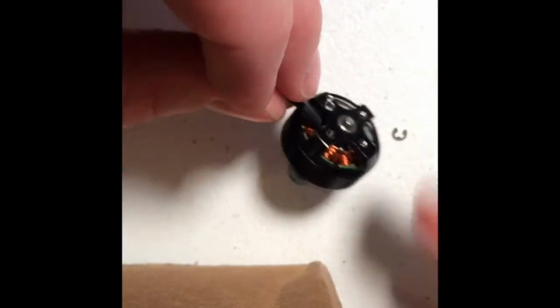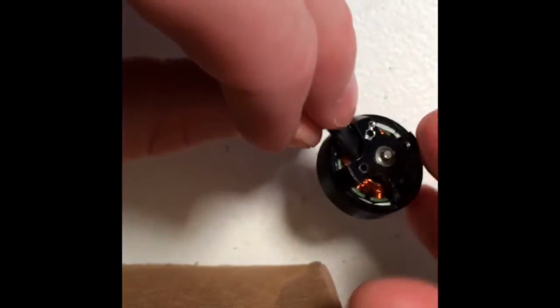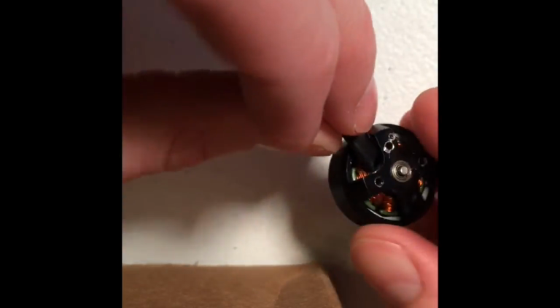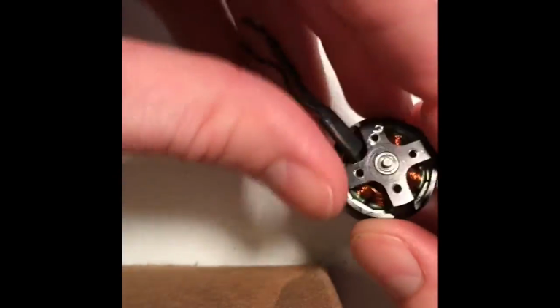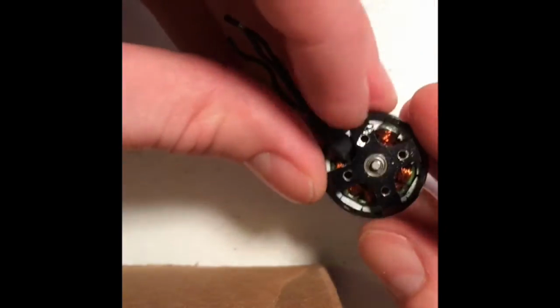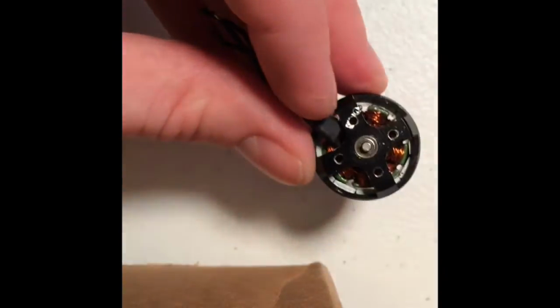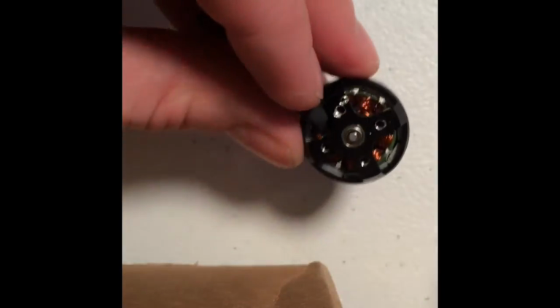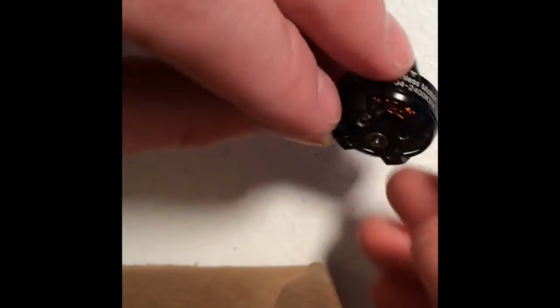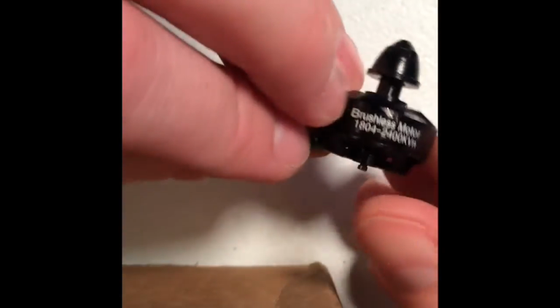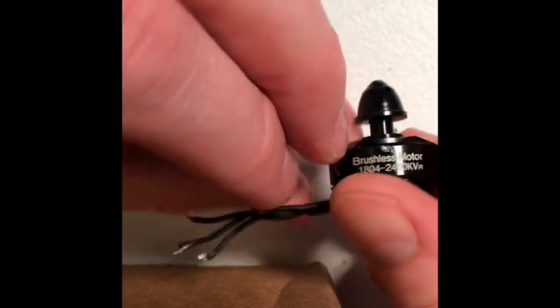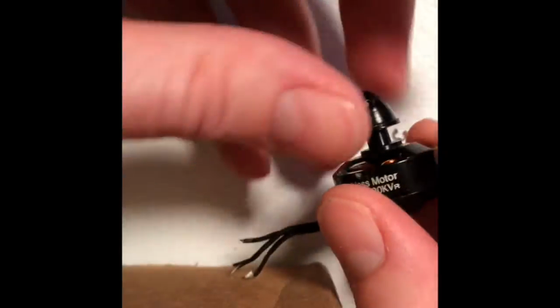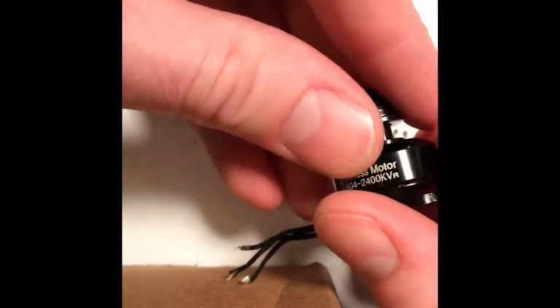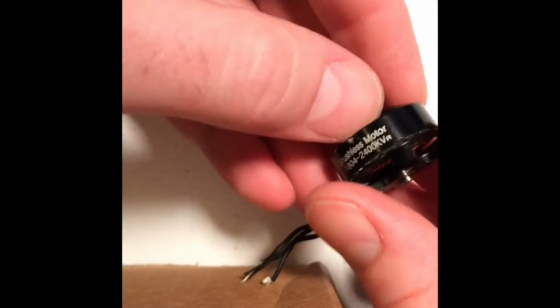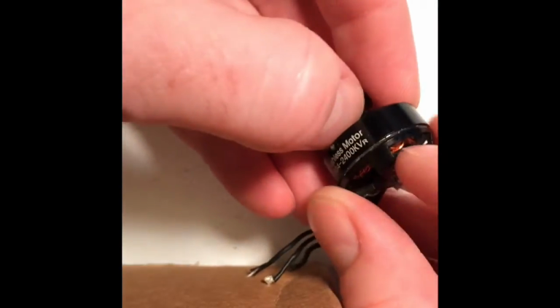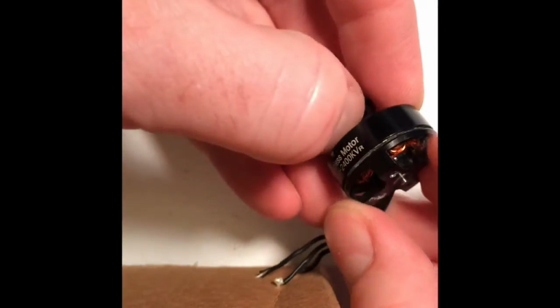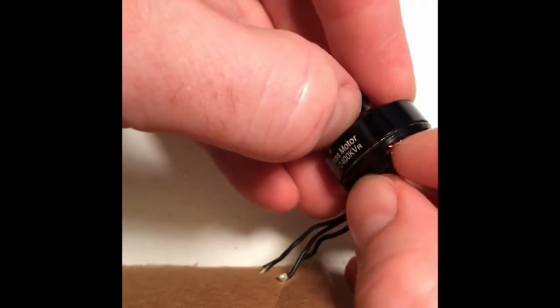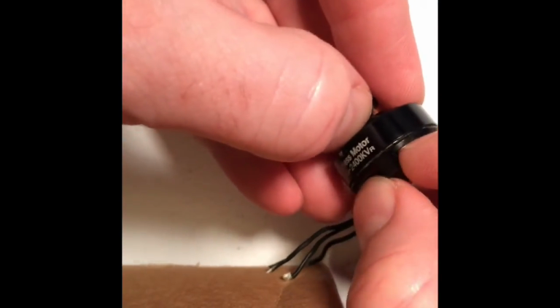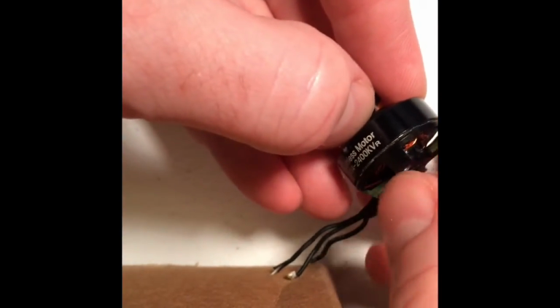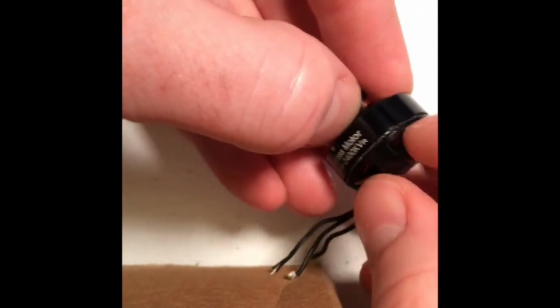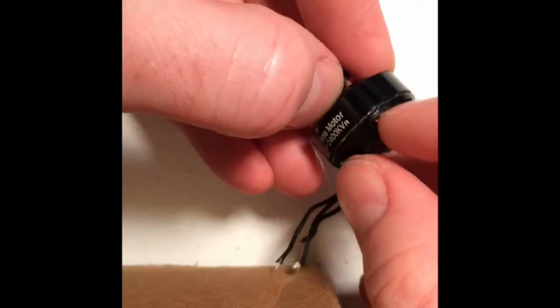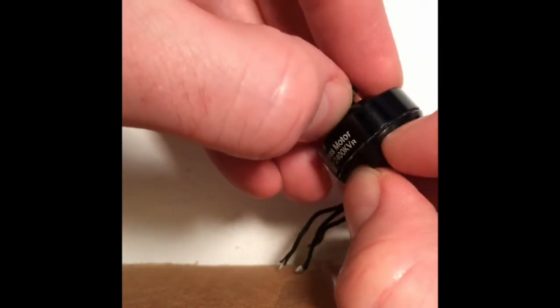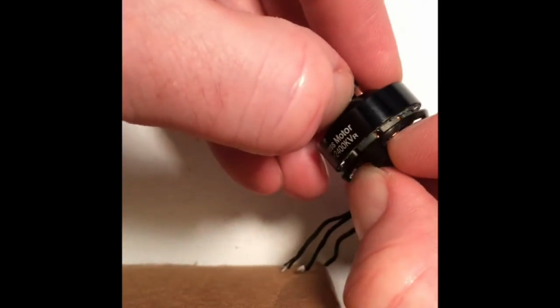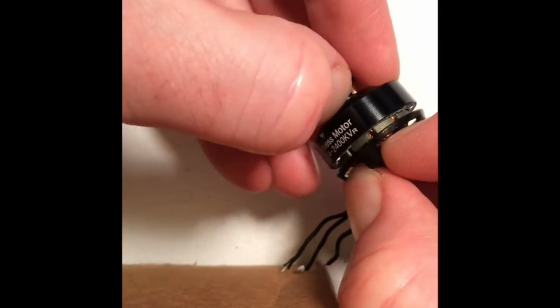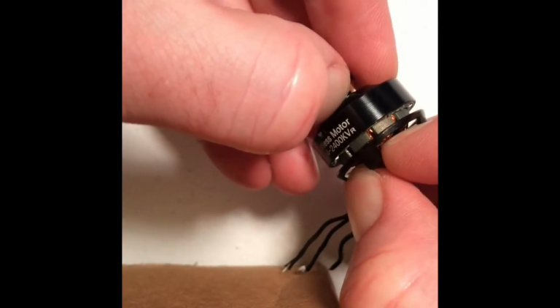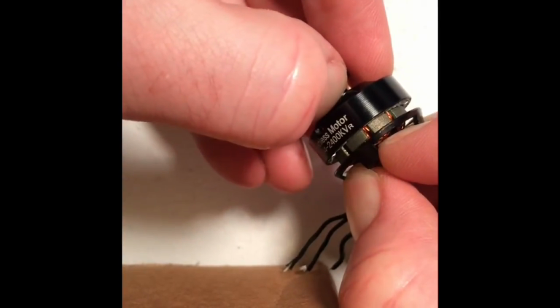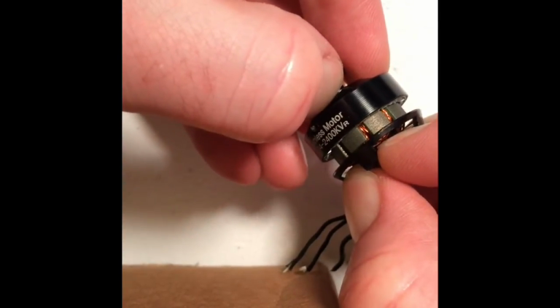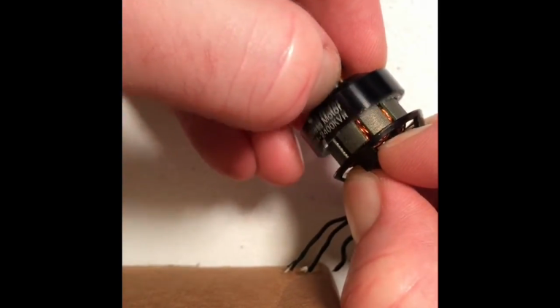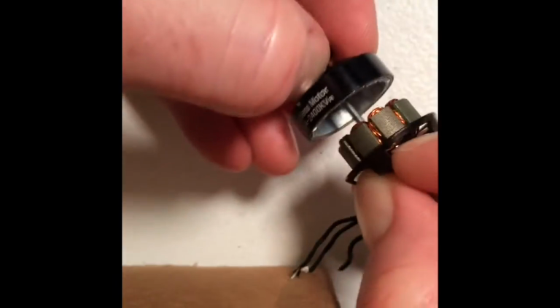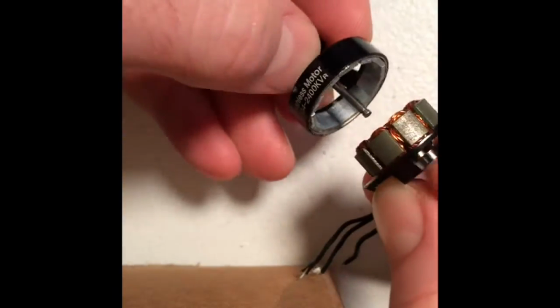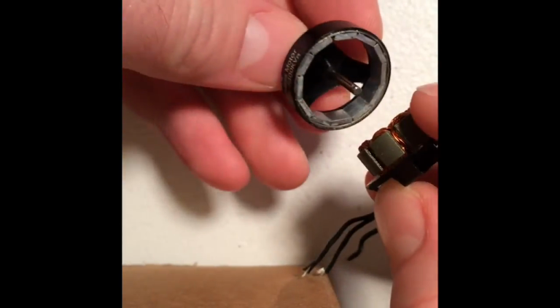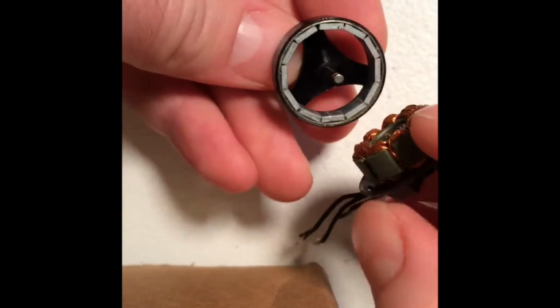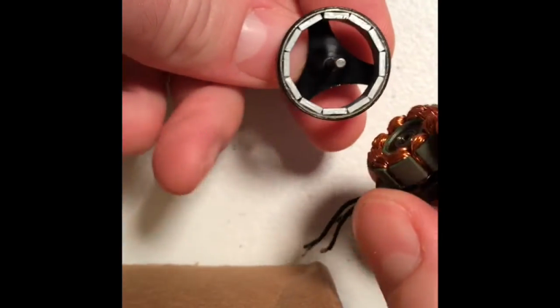You can take that and carefully set it down somewhere where you're not going to lose it. Now that it's off, you can take the top portion of the motor, hold on to the bottom right here, and pull that off just like this.